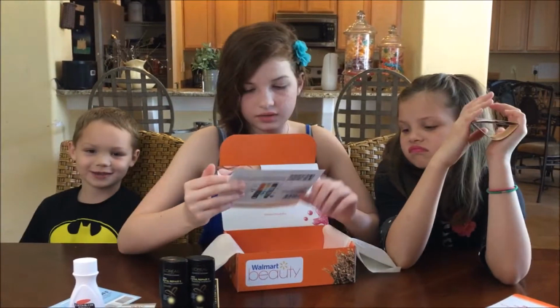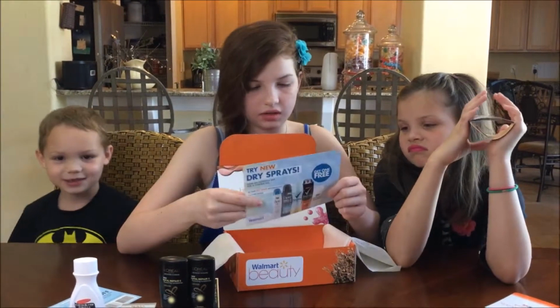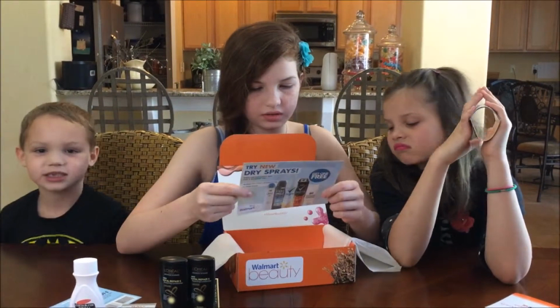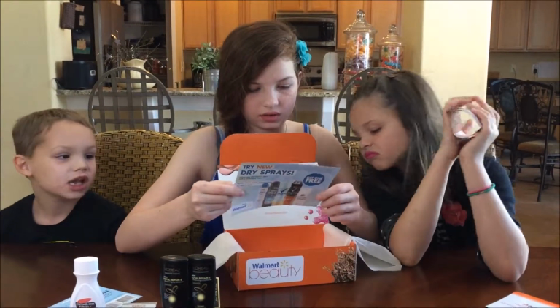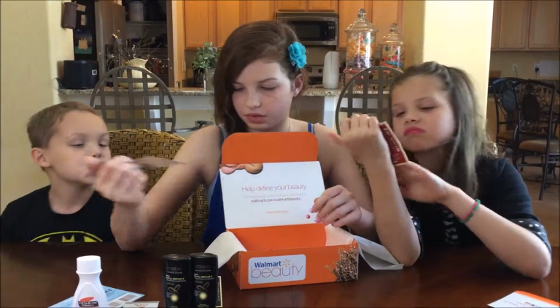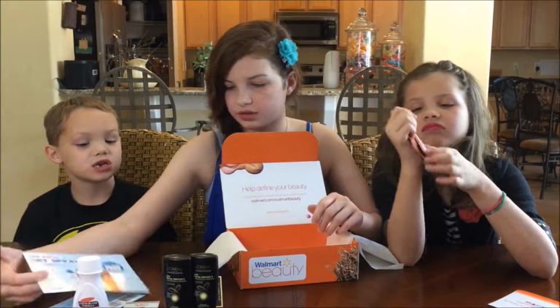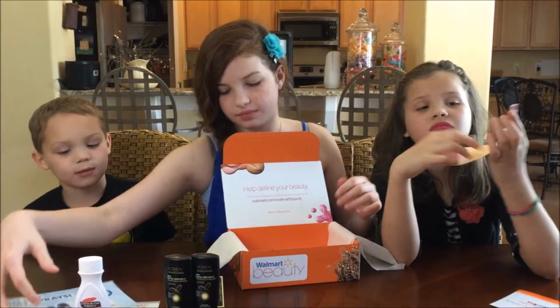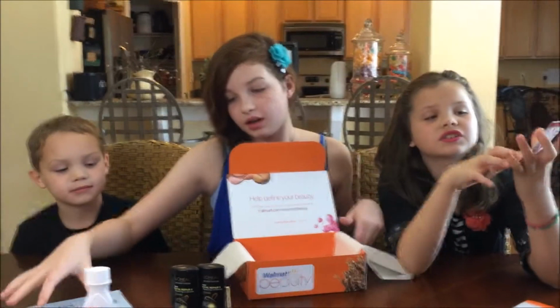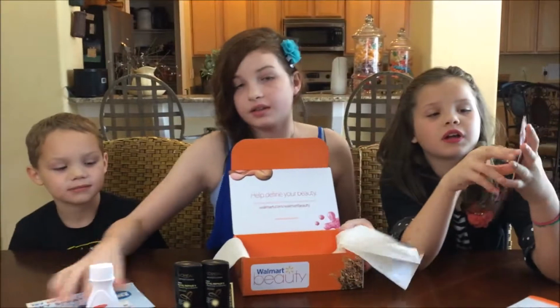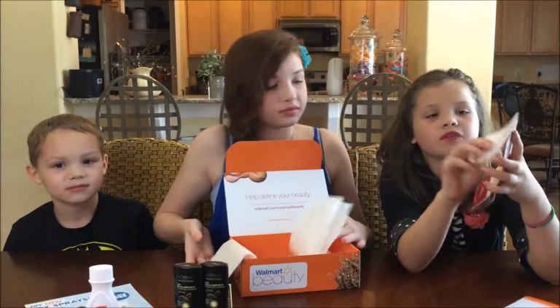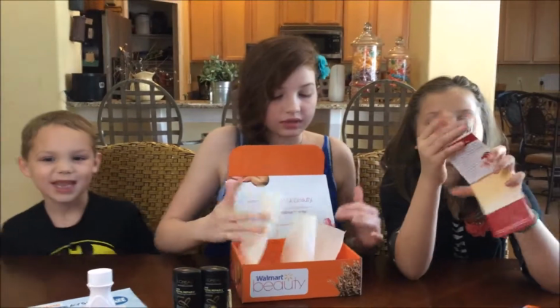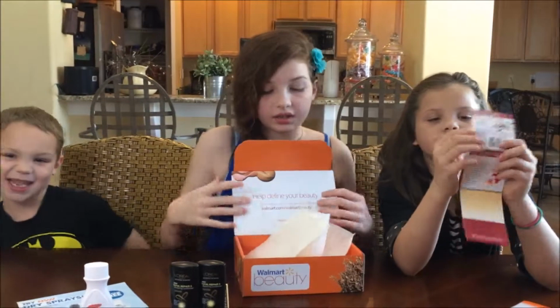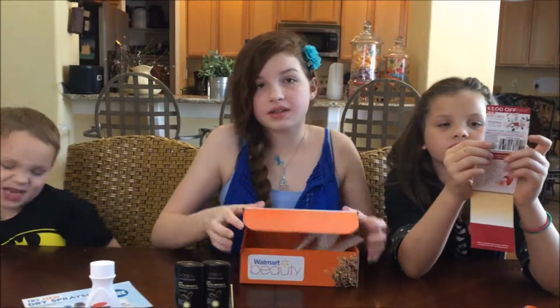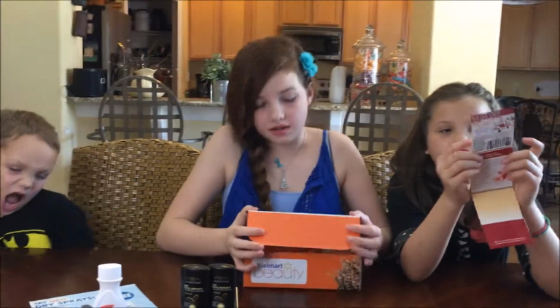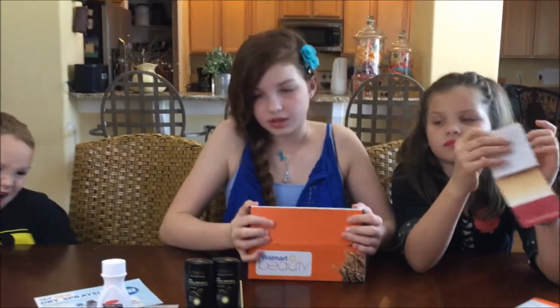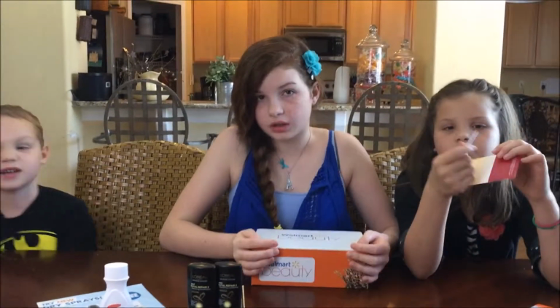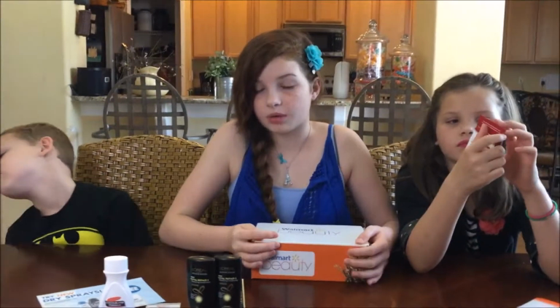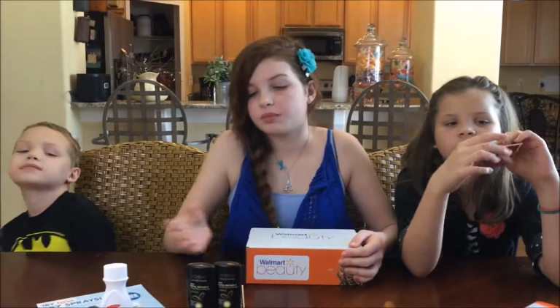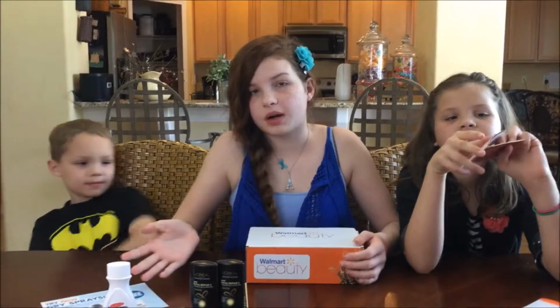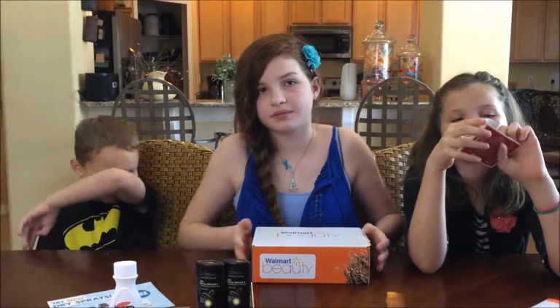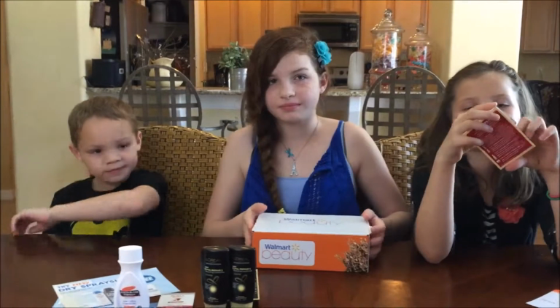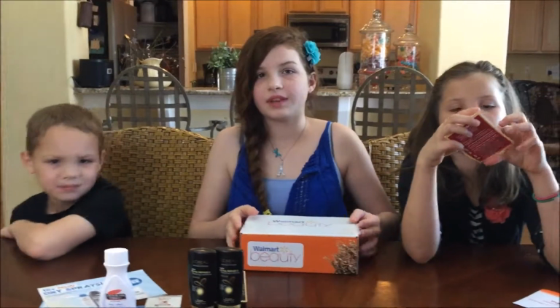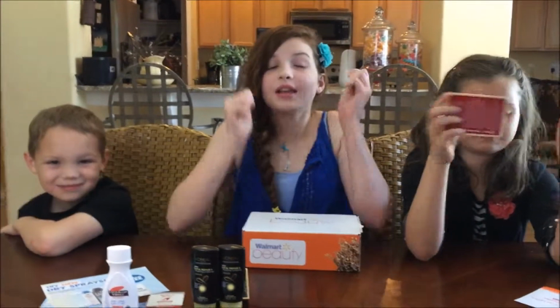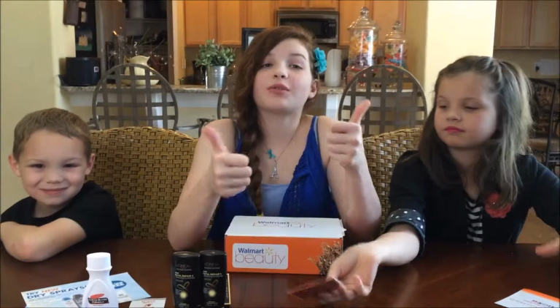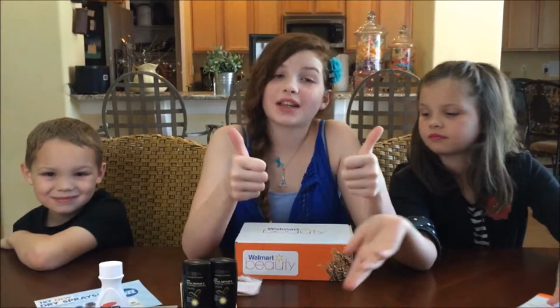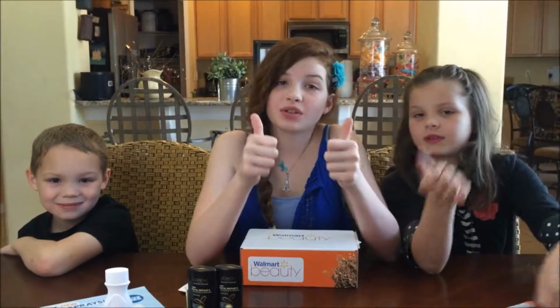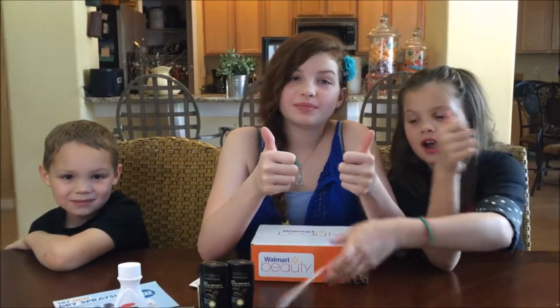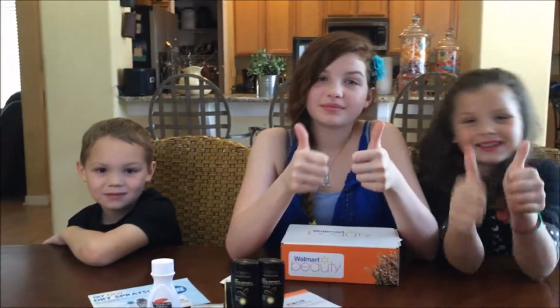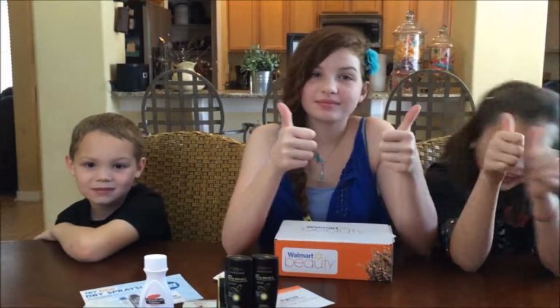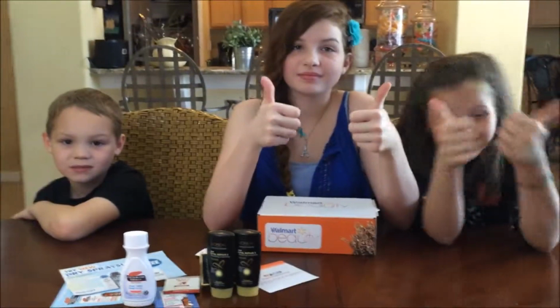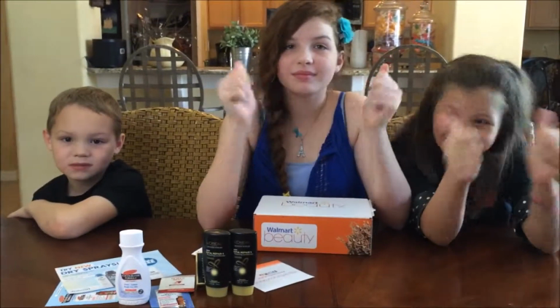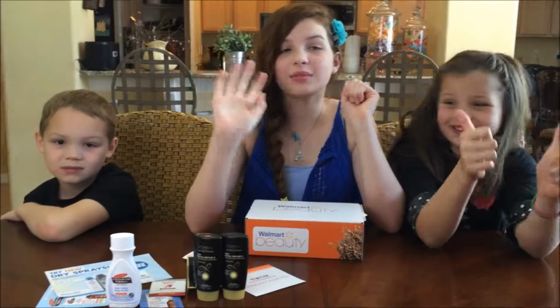And then there's just some coupons. There's a coupon in here. That was the spring Walmart Beauty Box. It wasn't that good. Don't forget to like and subscribe. Bye!